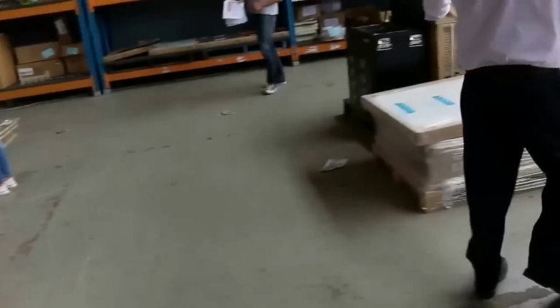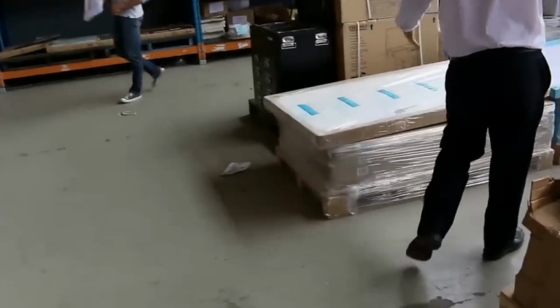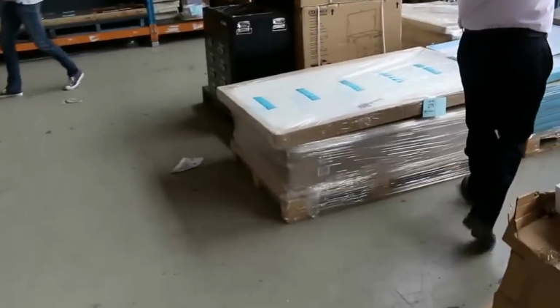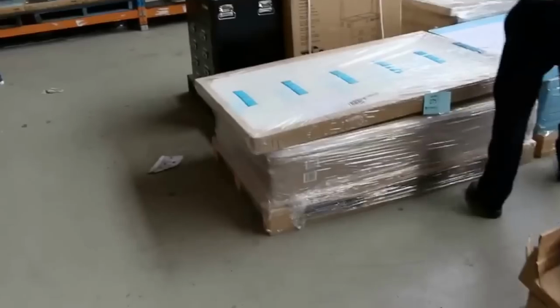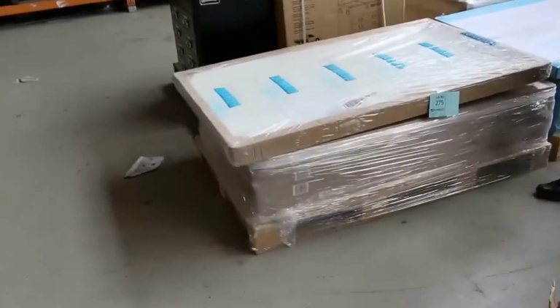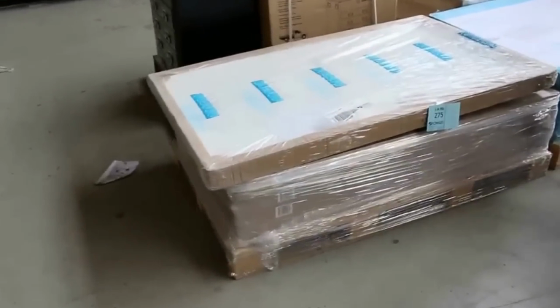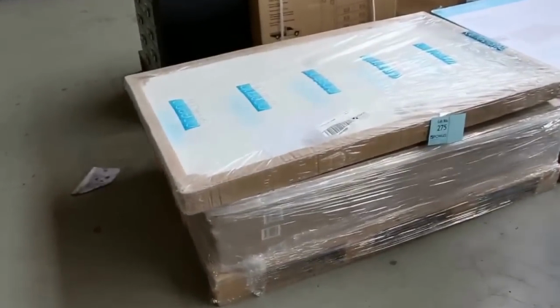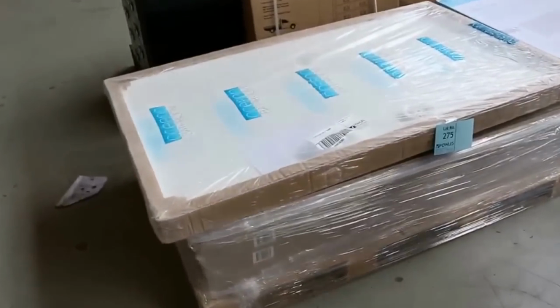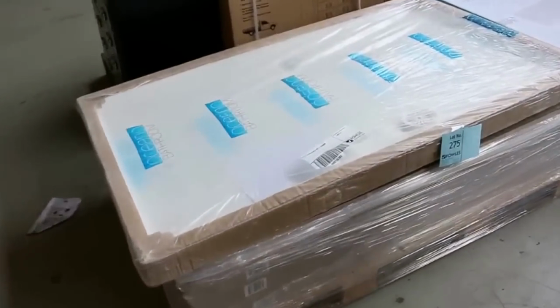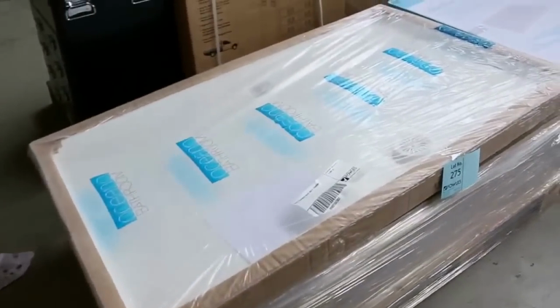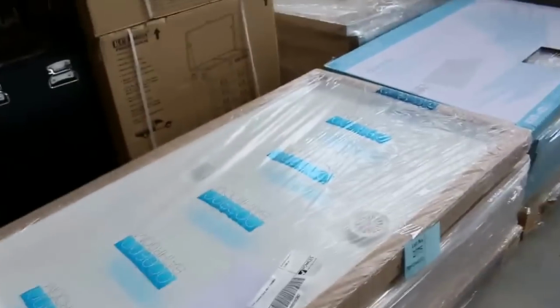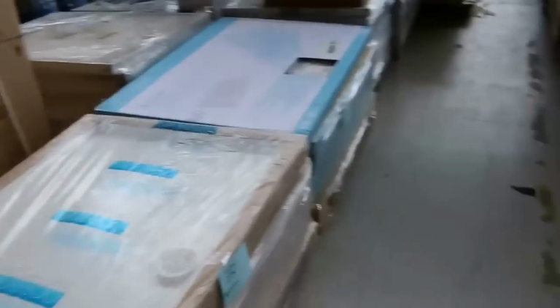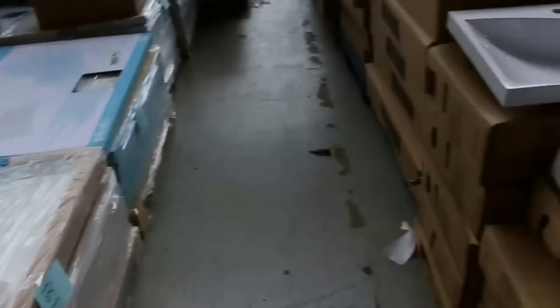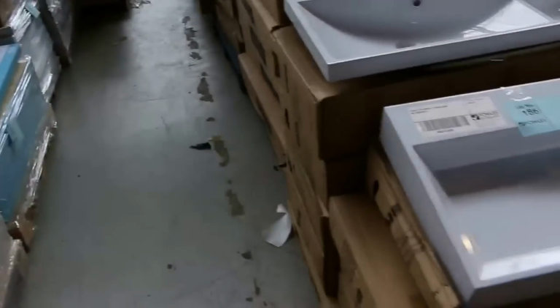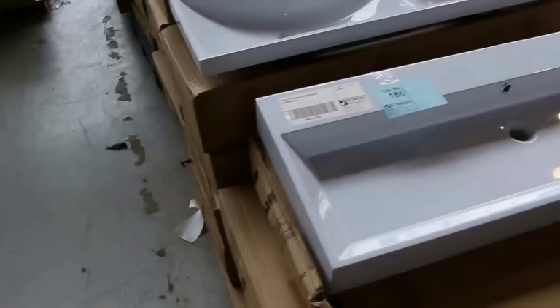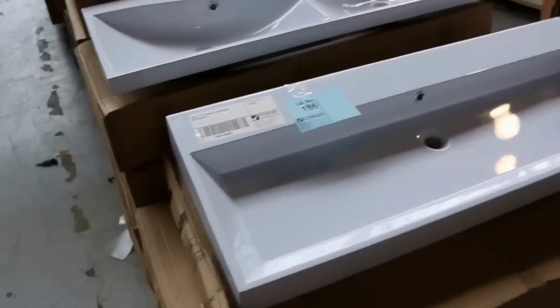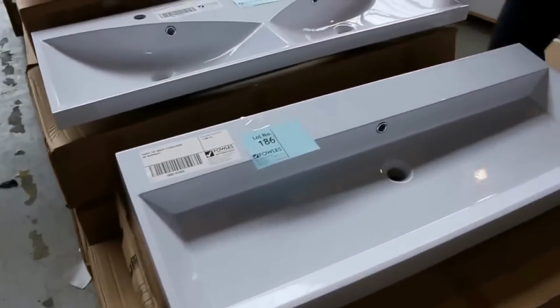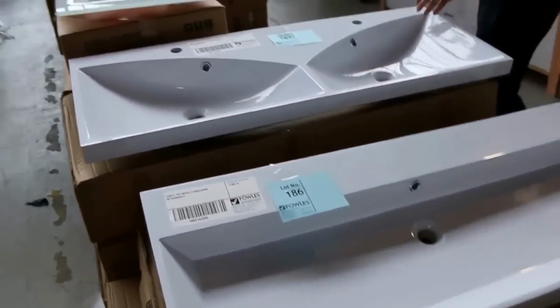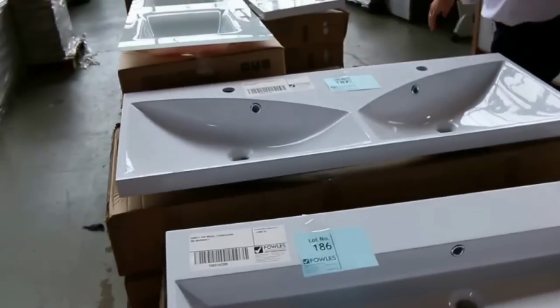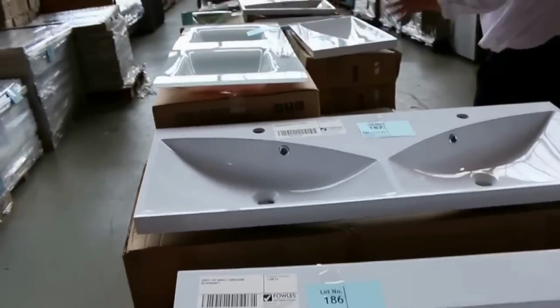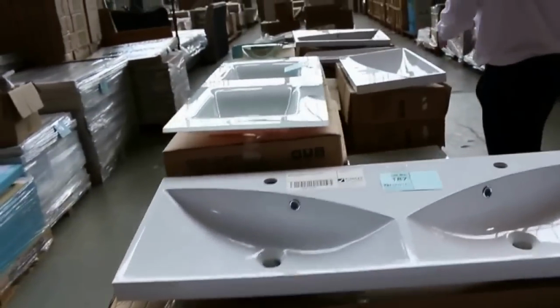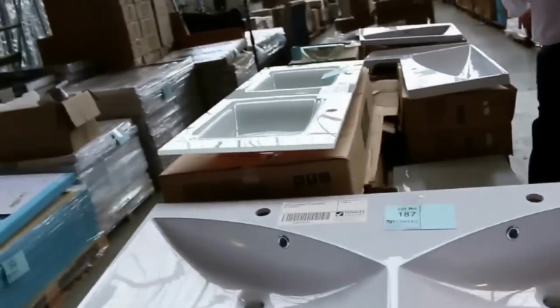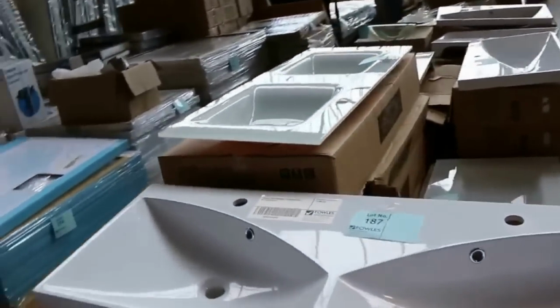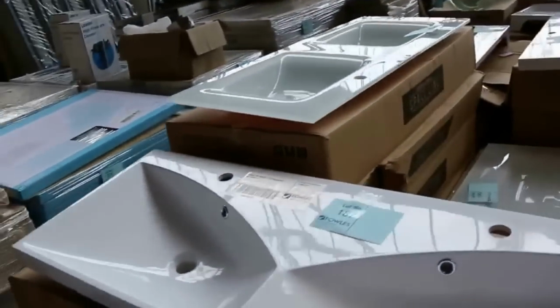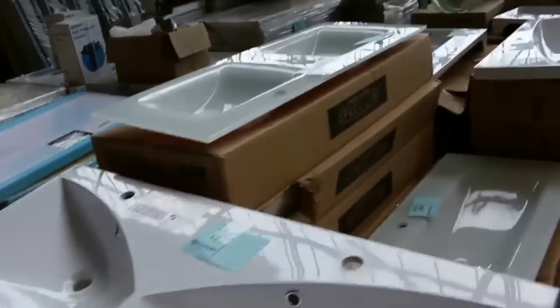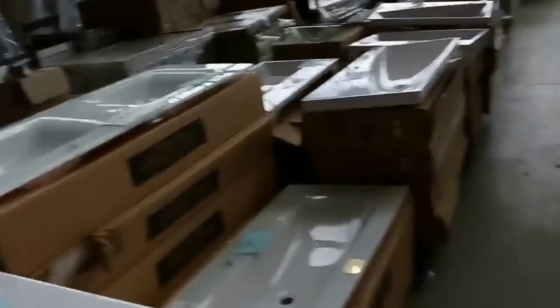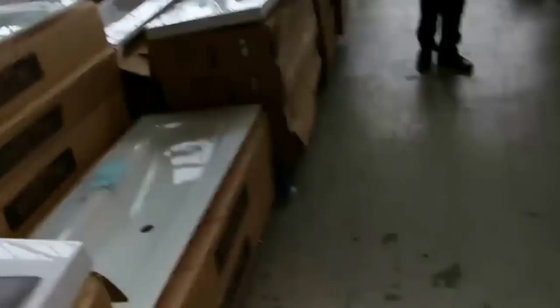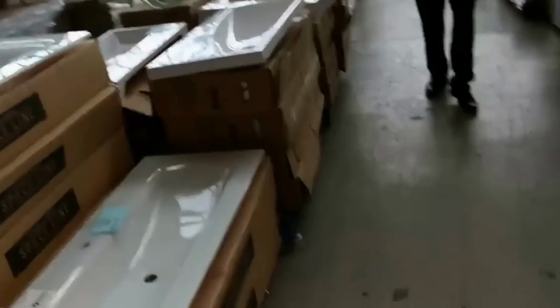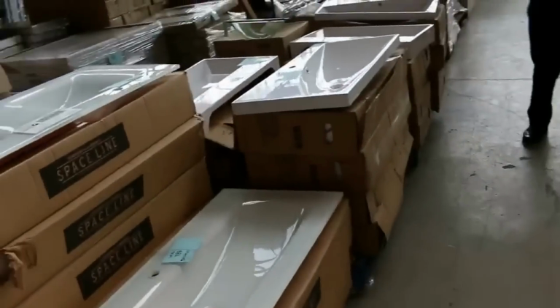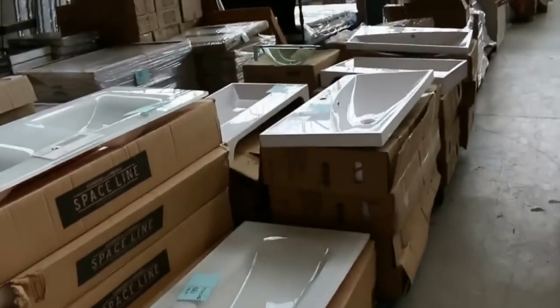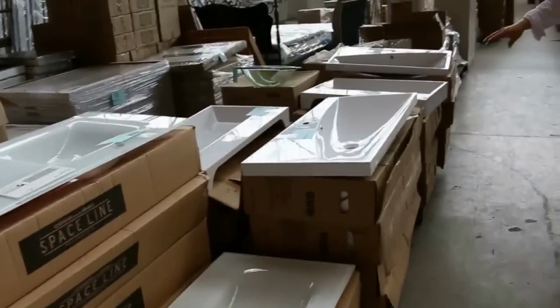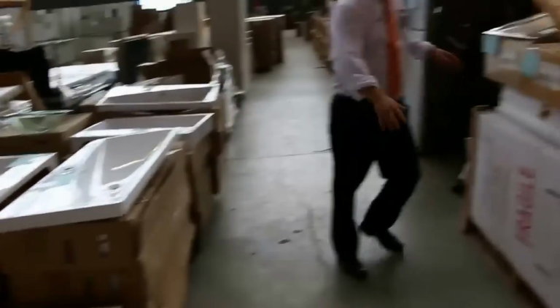Some new shower bases in this week as well — beautiful looking shower bases there. As well as some vanity basins — have a look at all the vanity basins that have come in: singles, doubles, all different shapes and sizes. They will be super cheap folks, so if you're after one make sure you check out your catalogue.